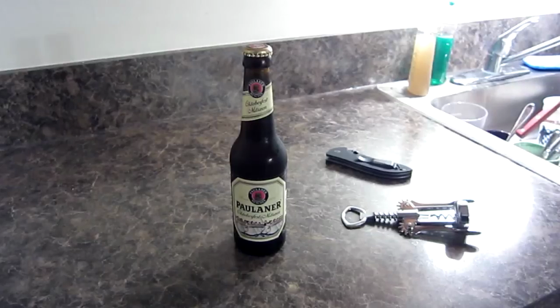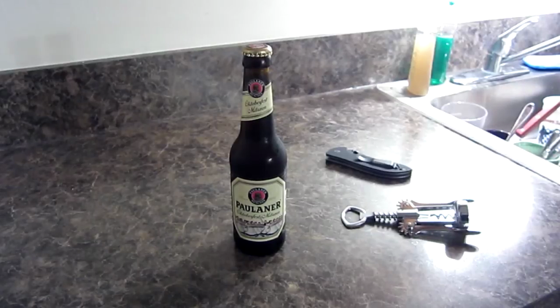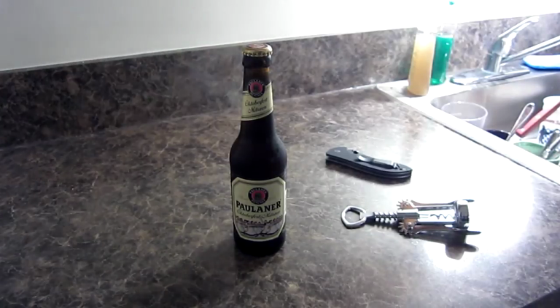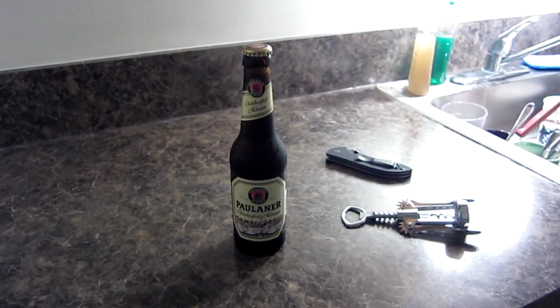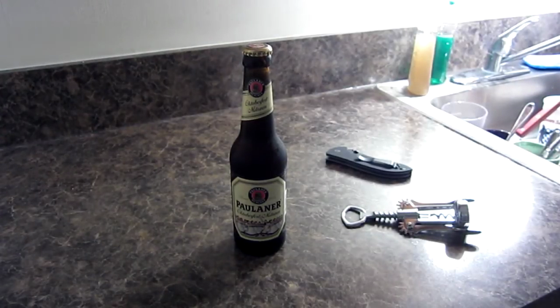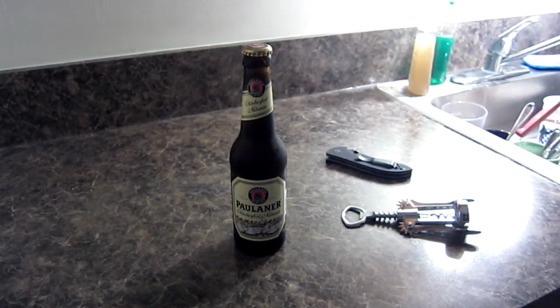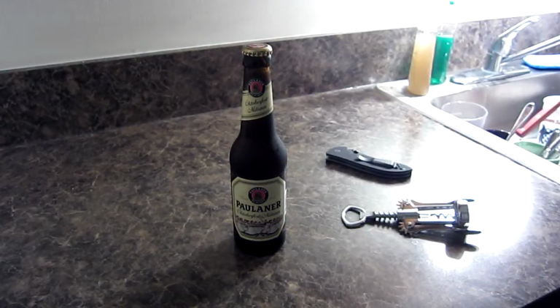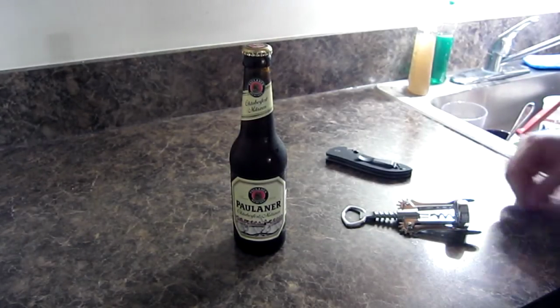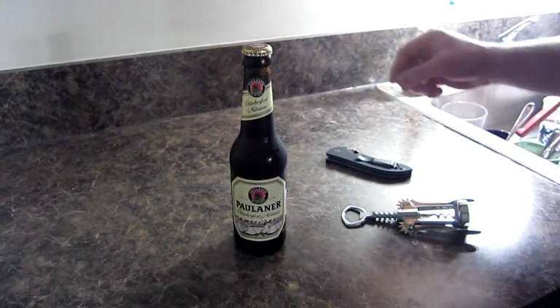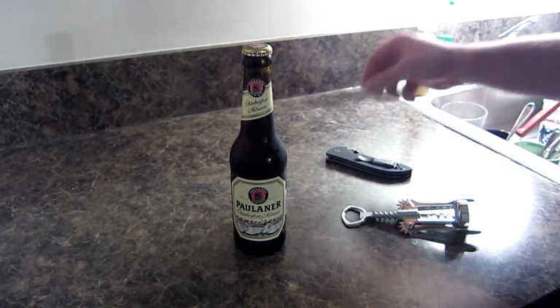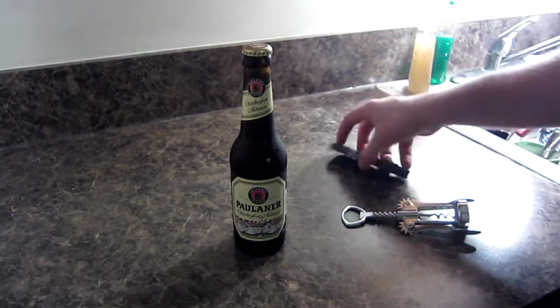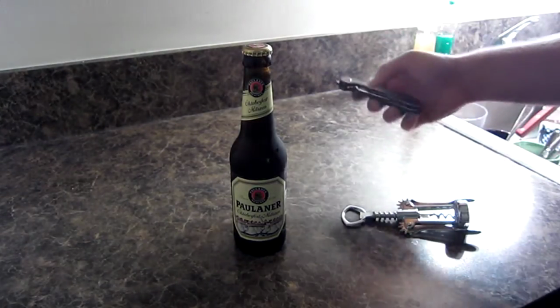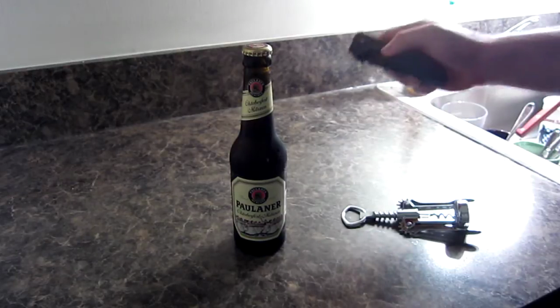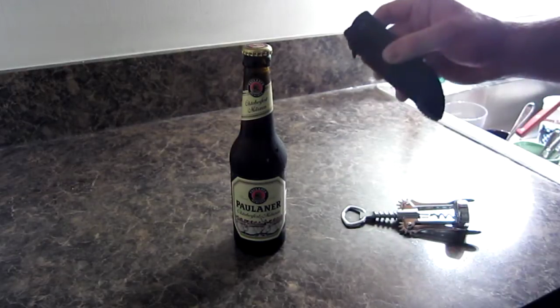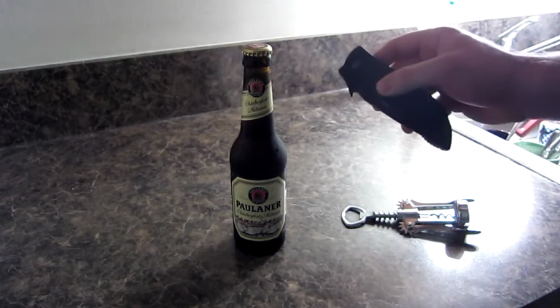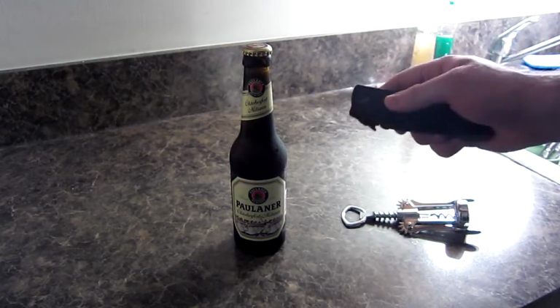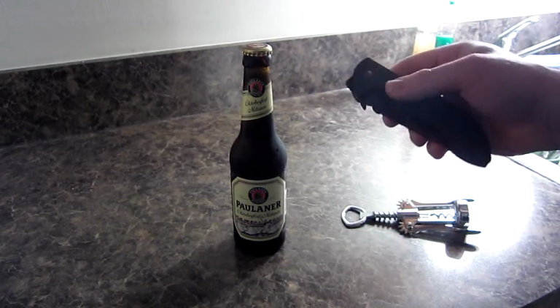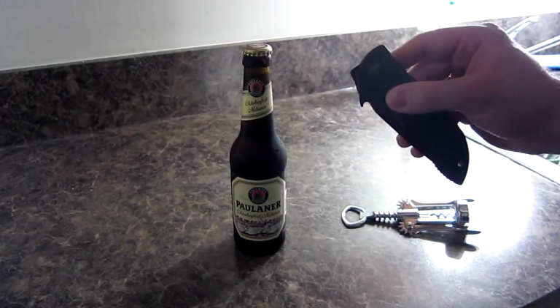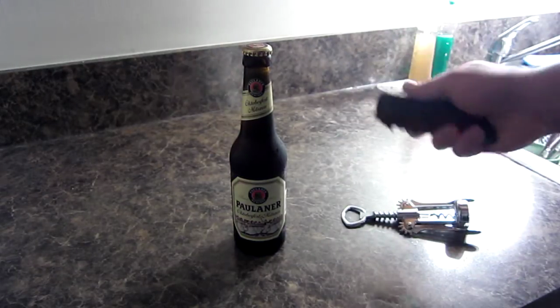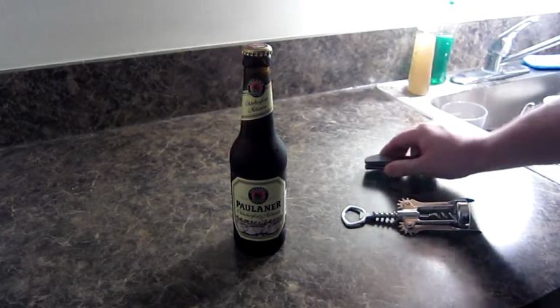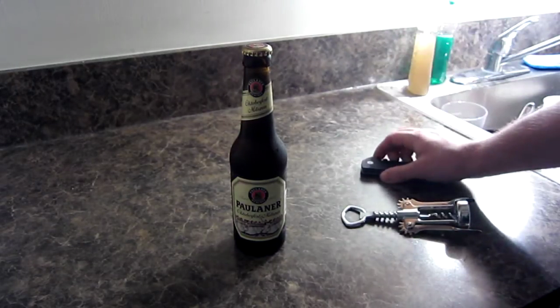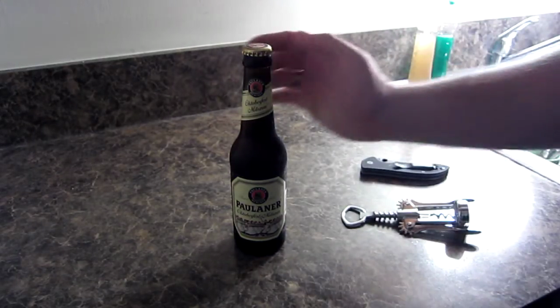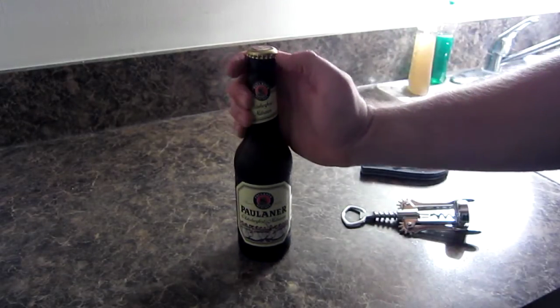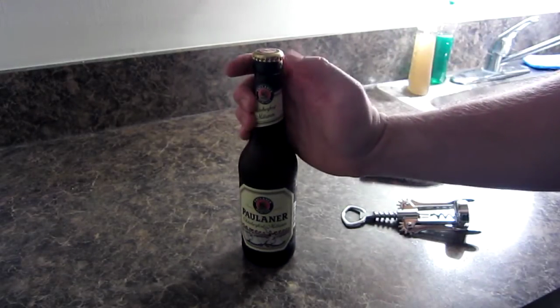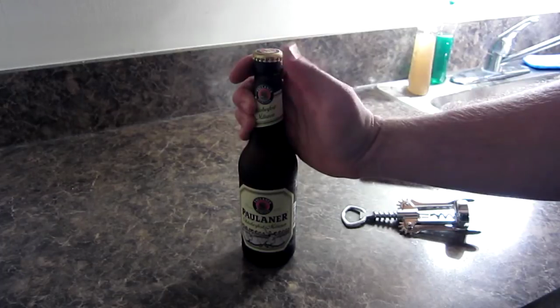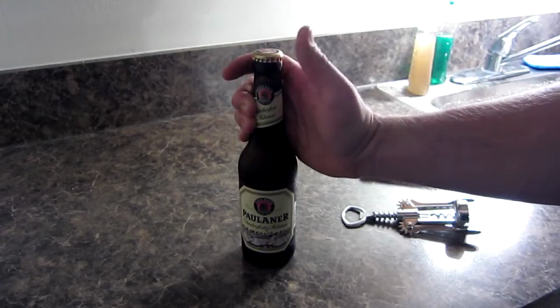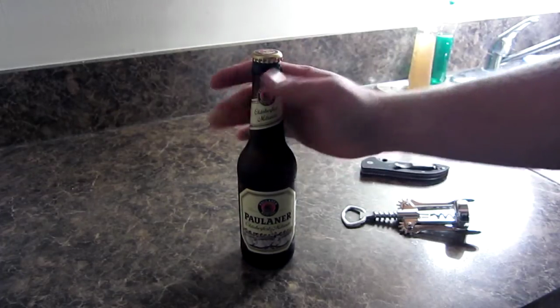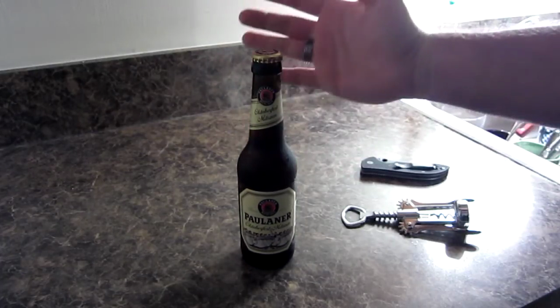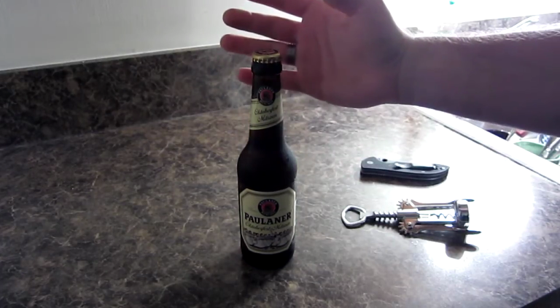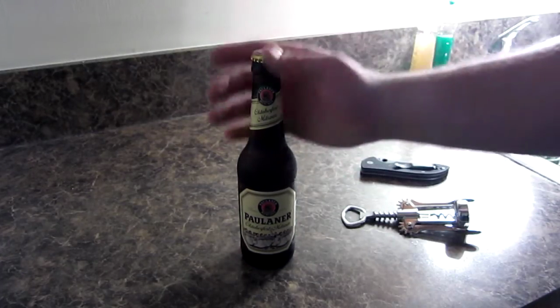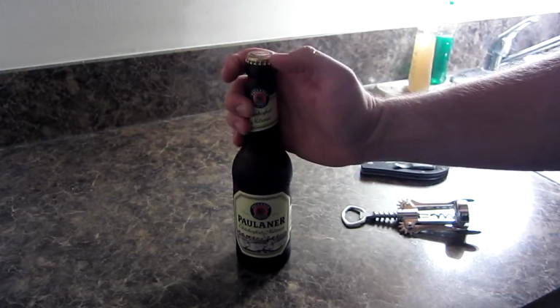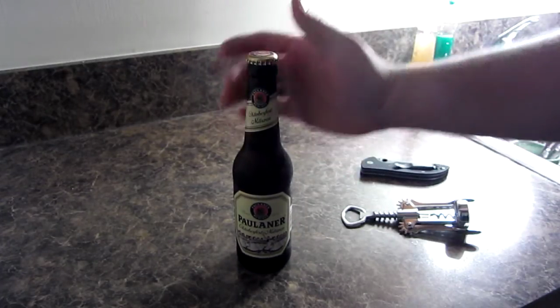Hey YouTube, I wanted to make a short video showing you how you can use the wave feature on your waved Emerson to uncap a beer bottle or a soda bottle.